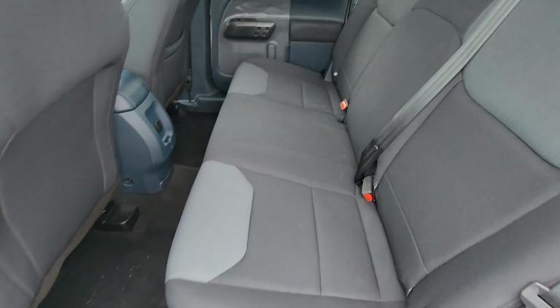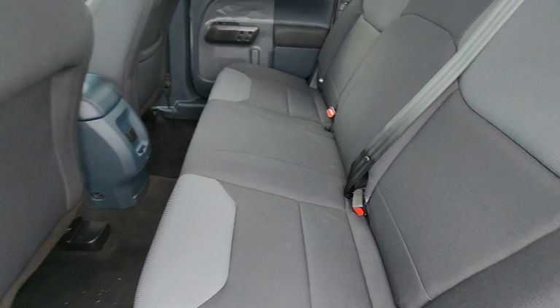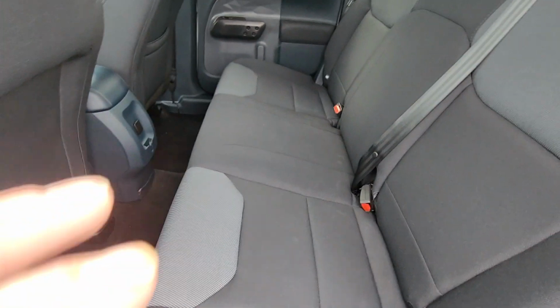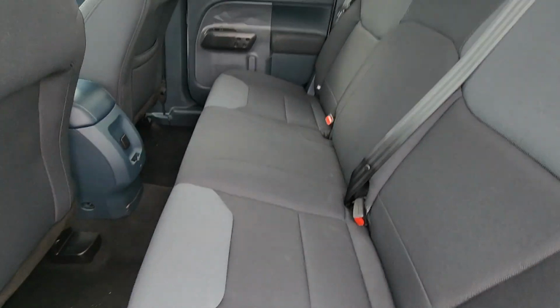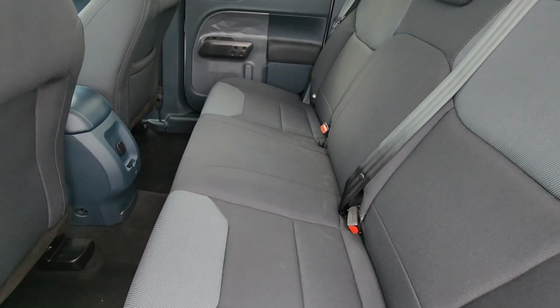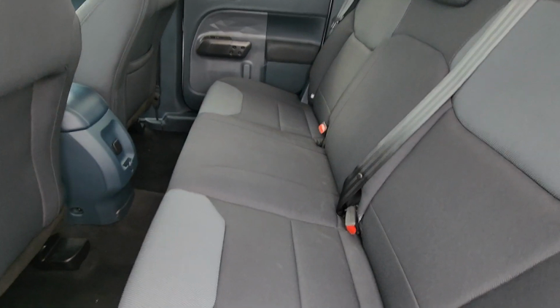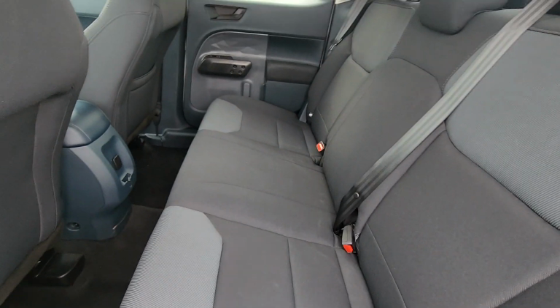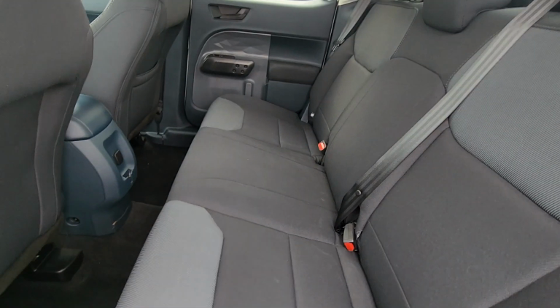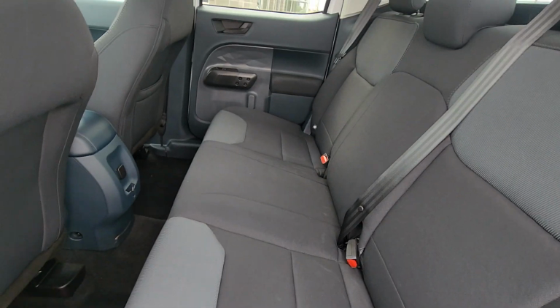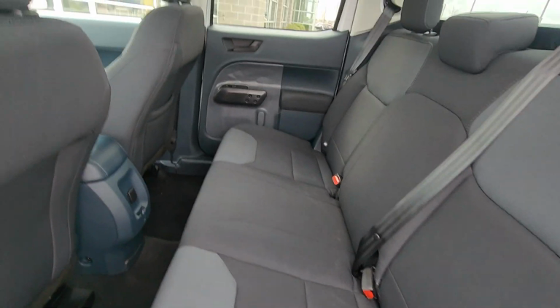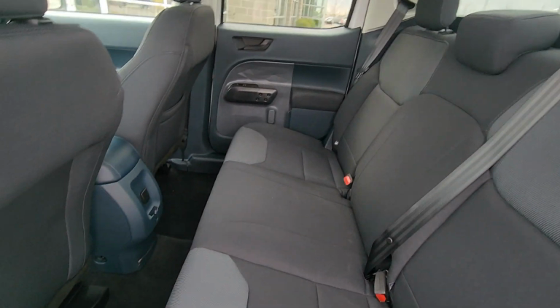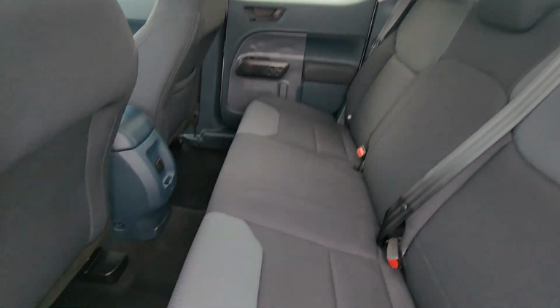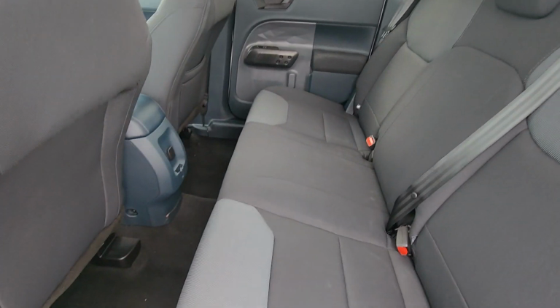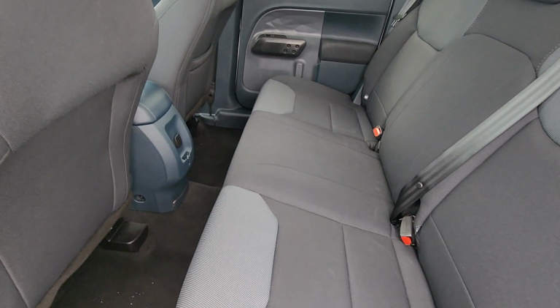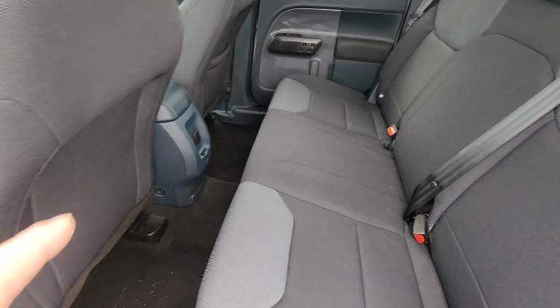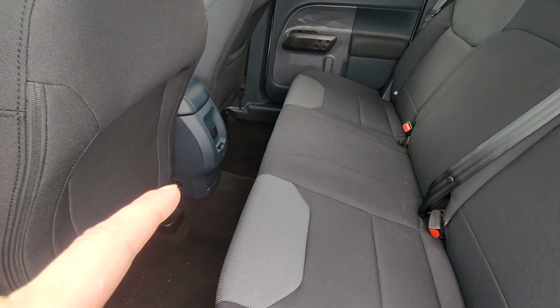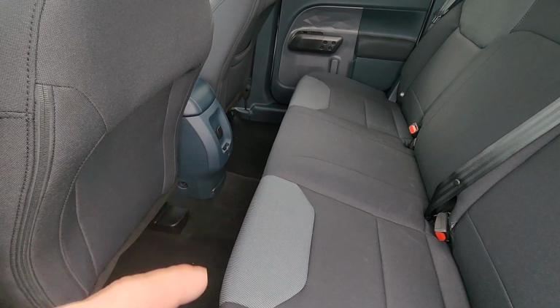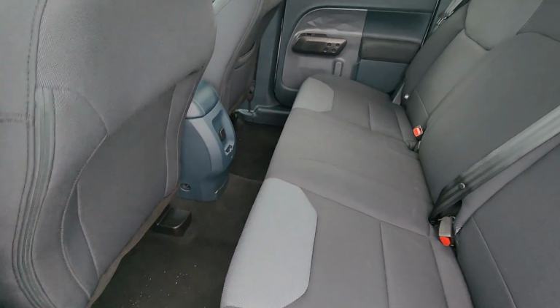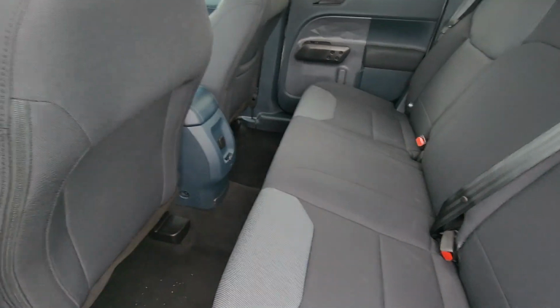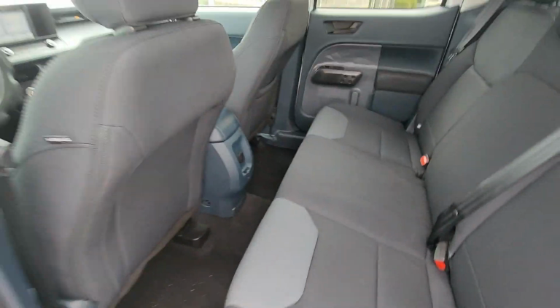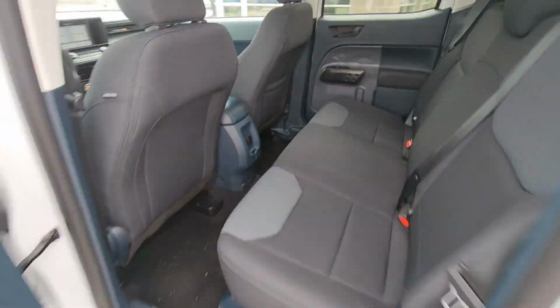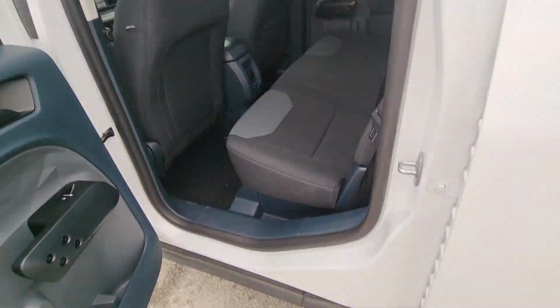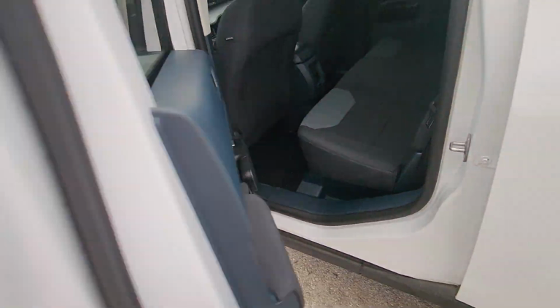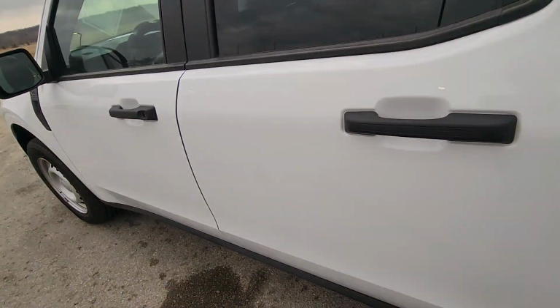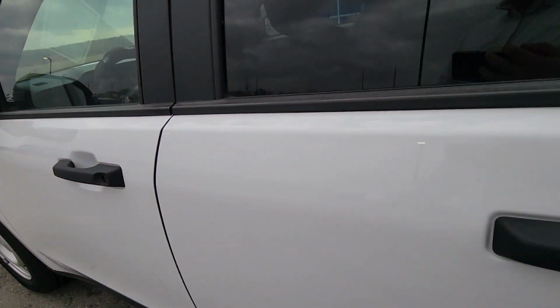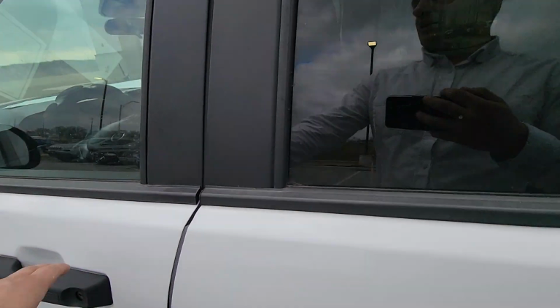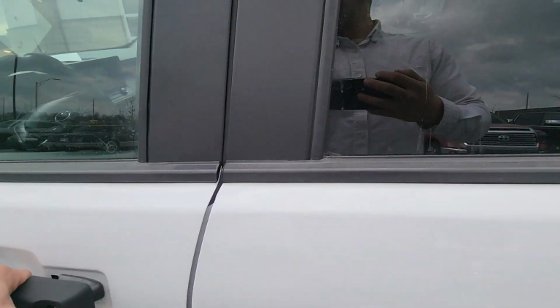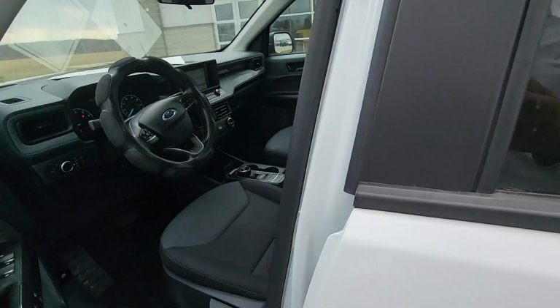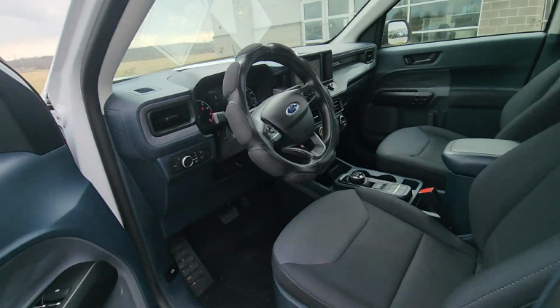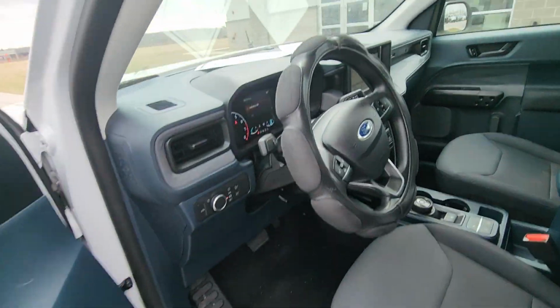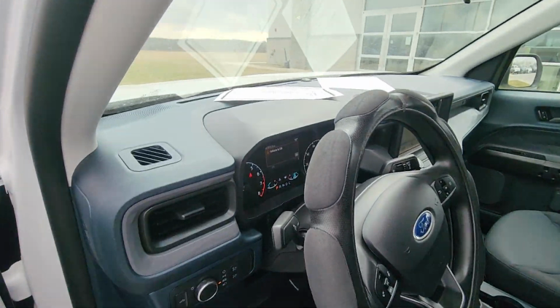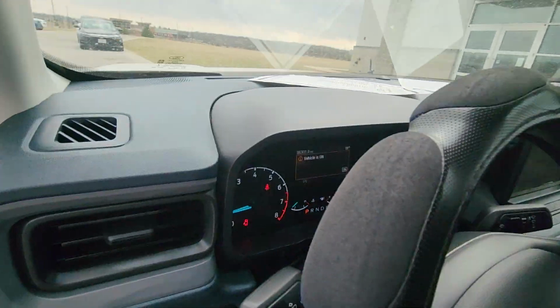Moving on to the interior, gonna check out the back seat first. The first thing I notice is there is zero wear and tear in the upholstery — it is super clean, which I'd expect out of a vehicle only two years old. You've also got a charging port back here, so excellent.